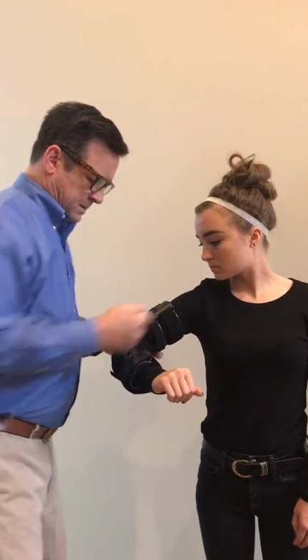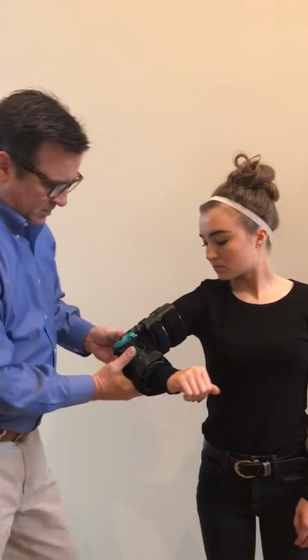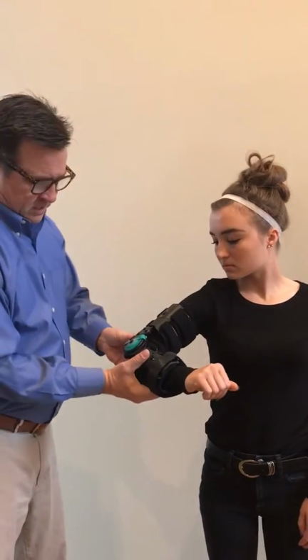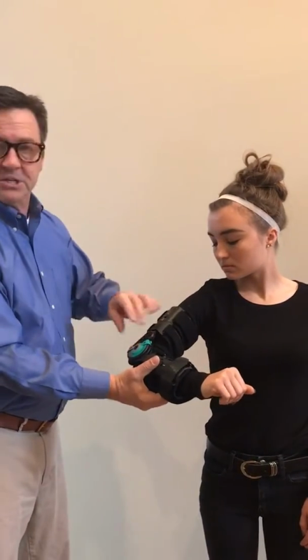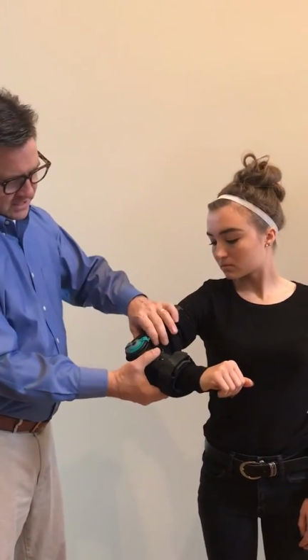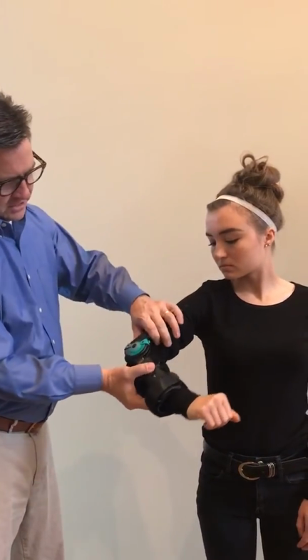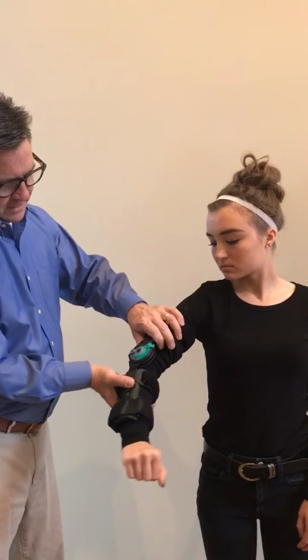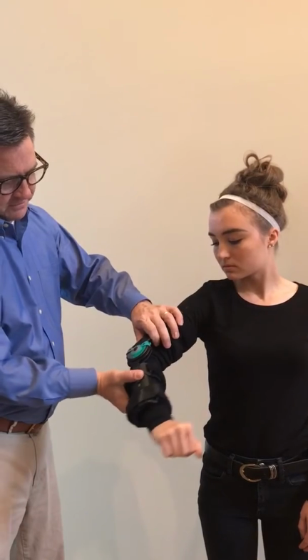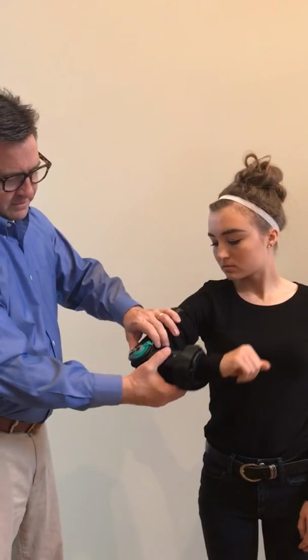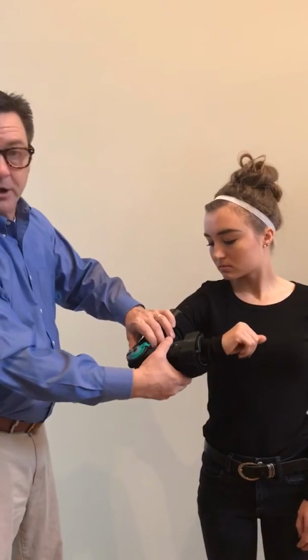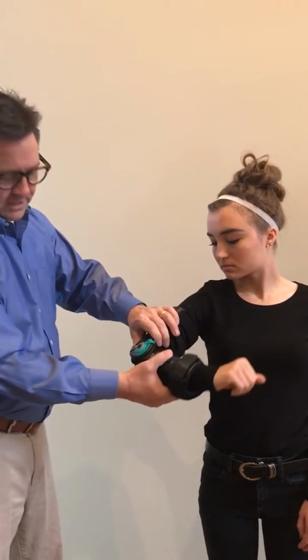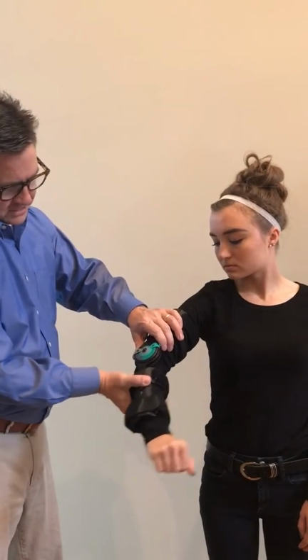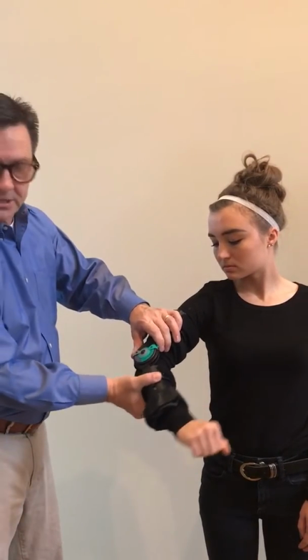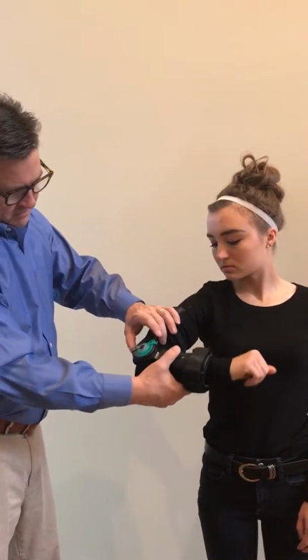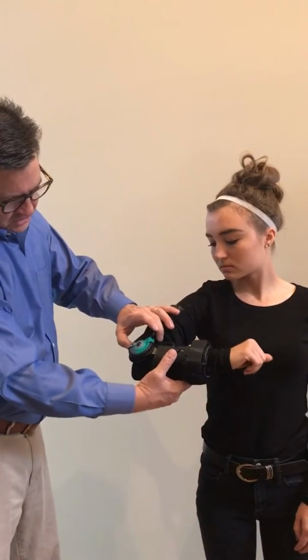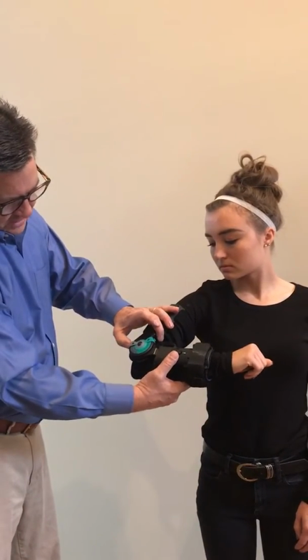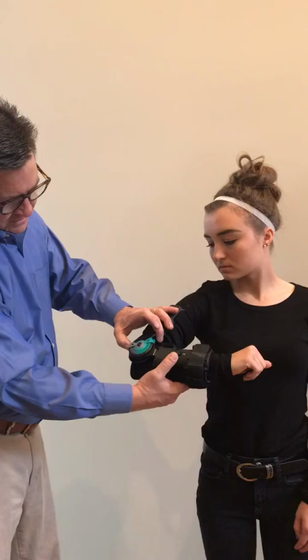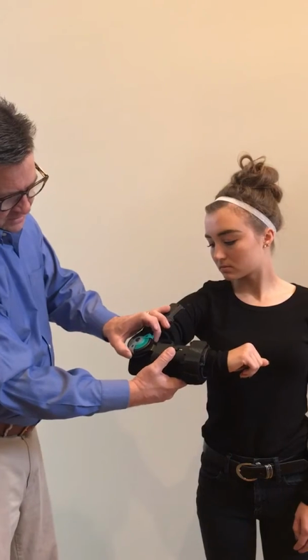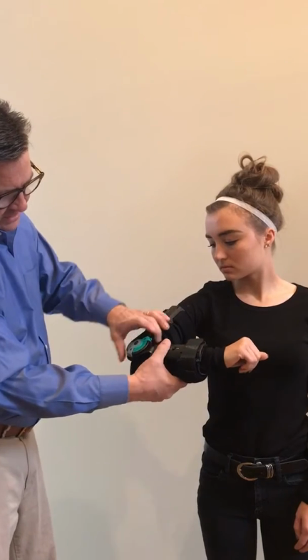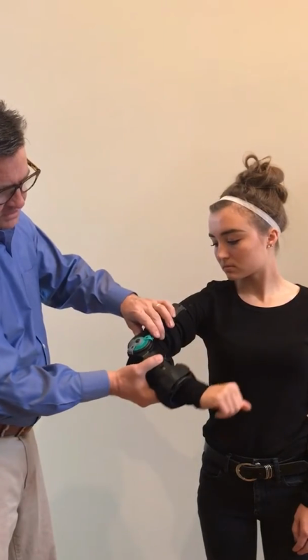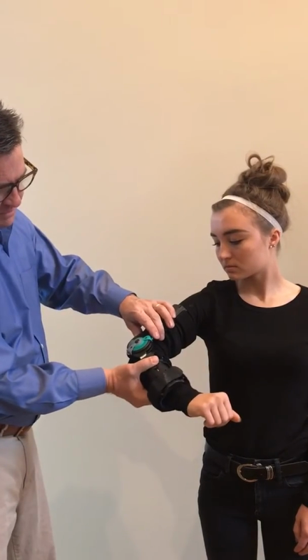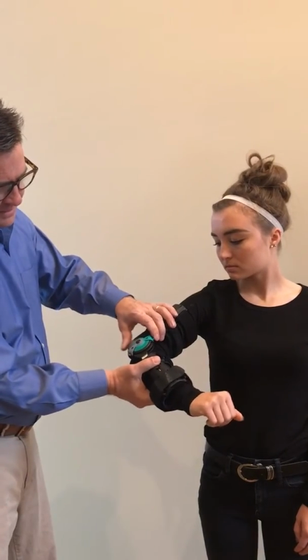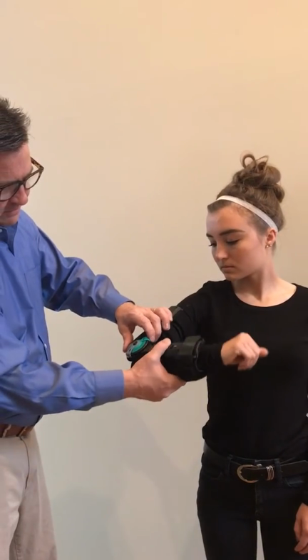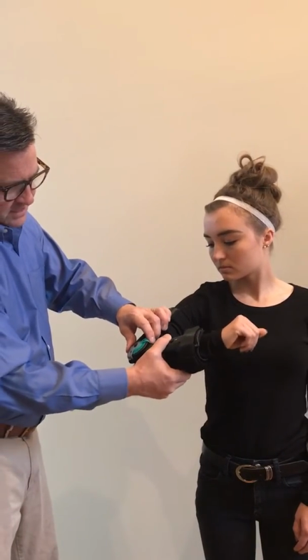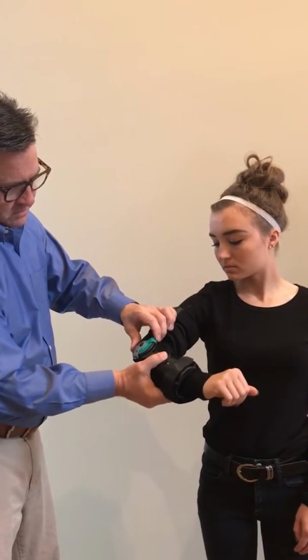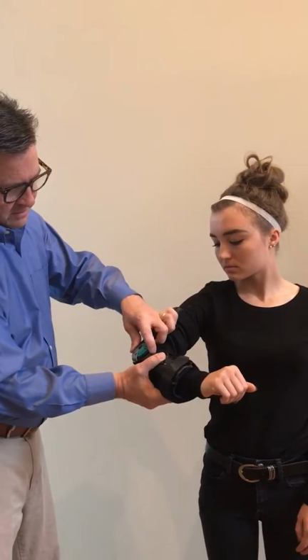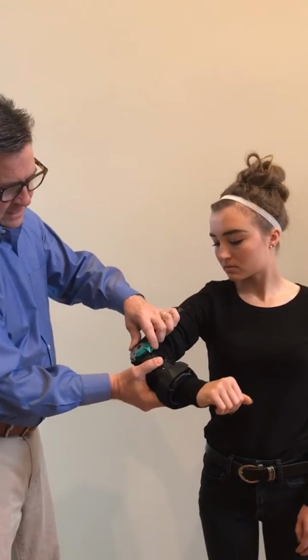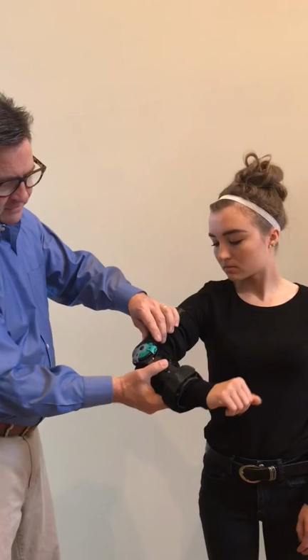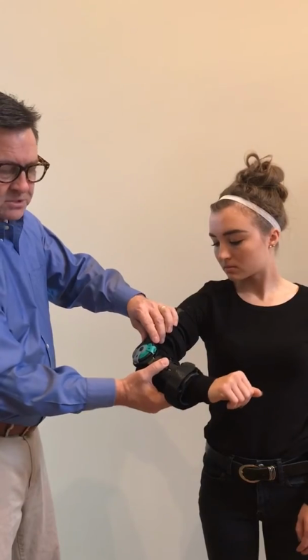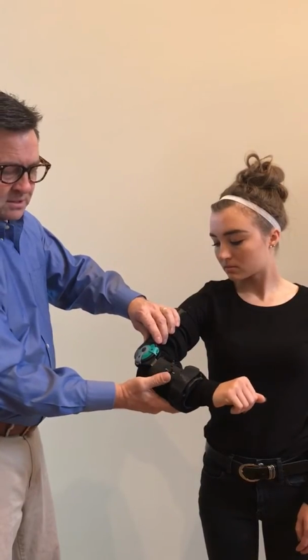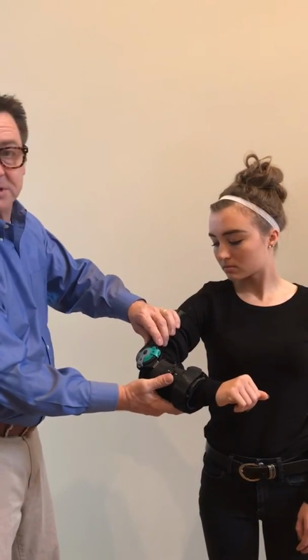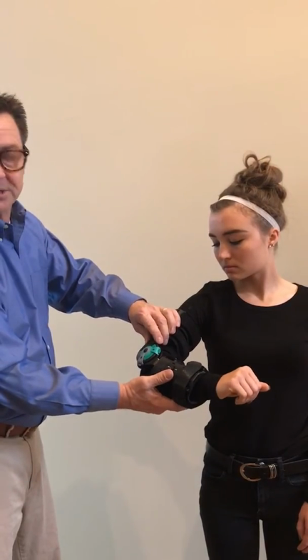Now that the brace is on, you can adjust the hinge. The hinge right now is set for wide open flexion and extension. You push the top button and can slide it forward to prevent further extension, where you can lock it at different angles as you see necessary.